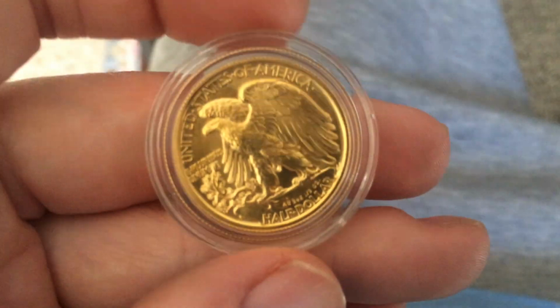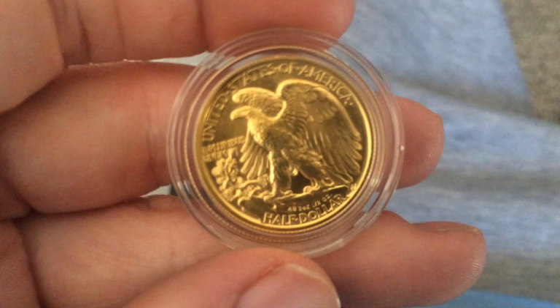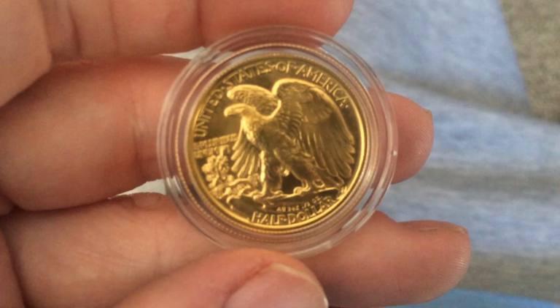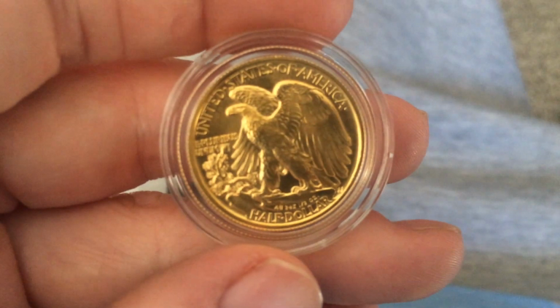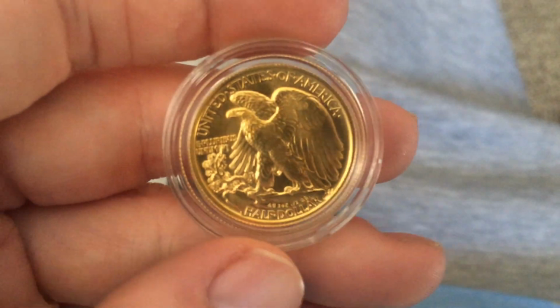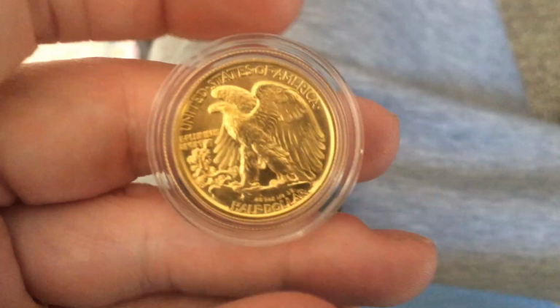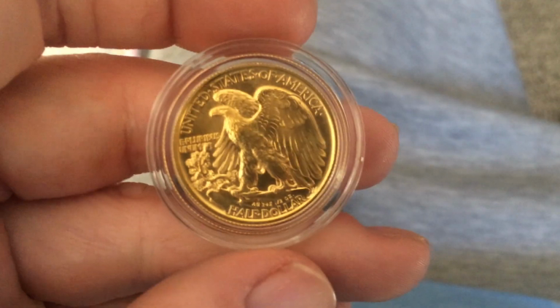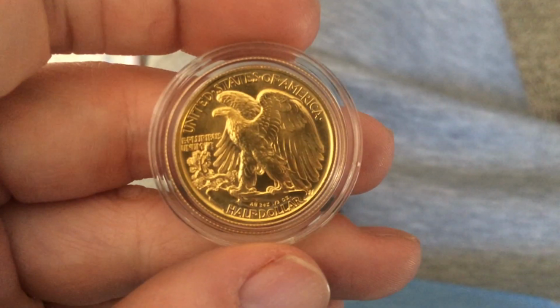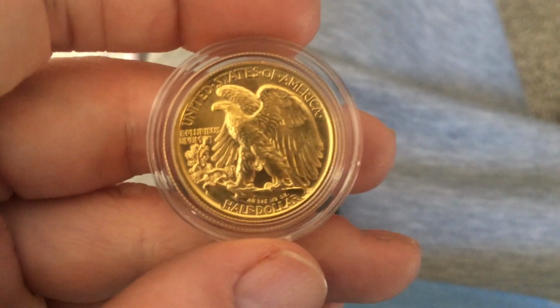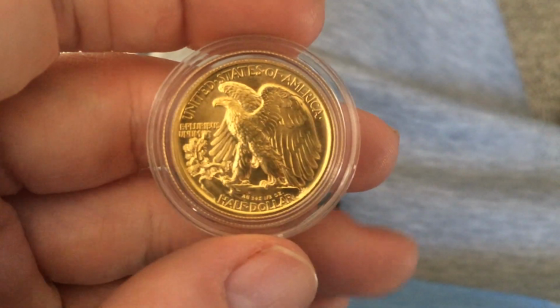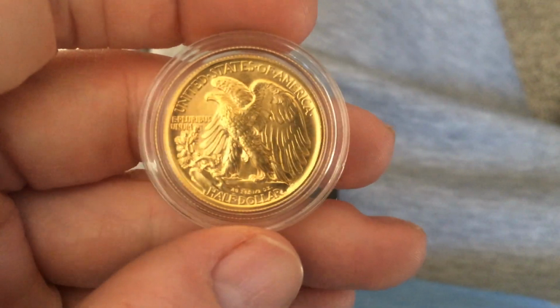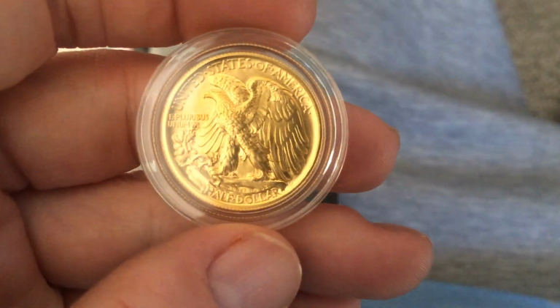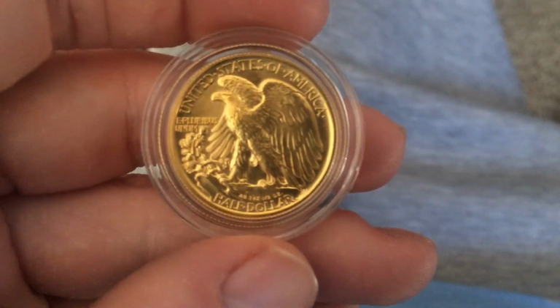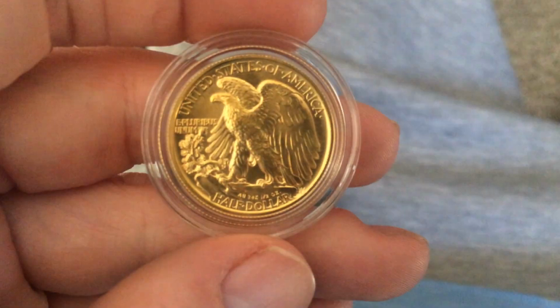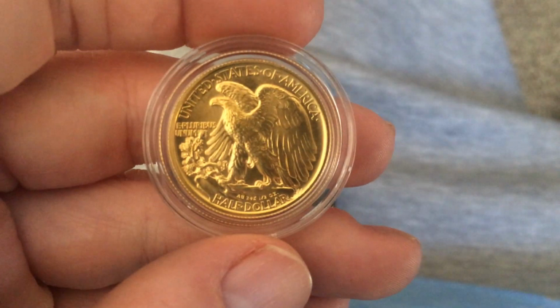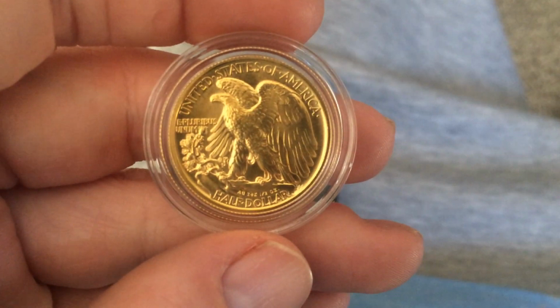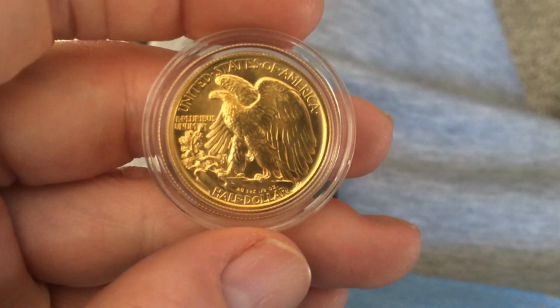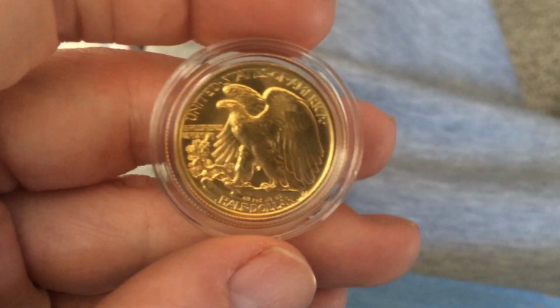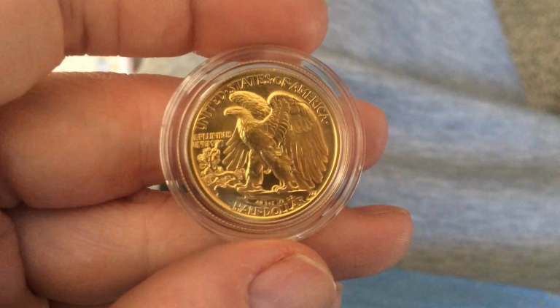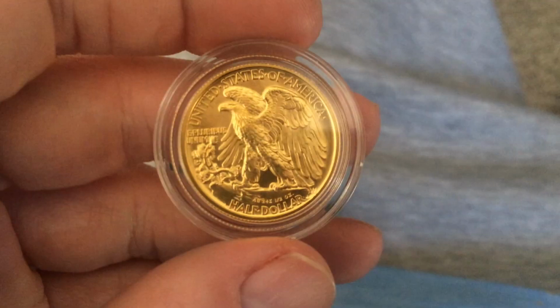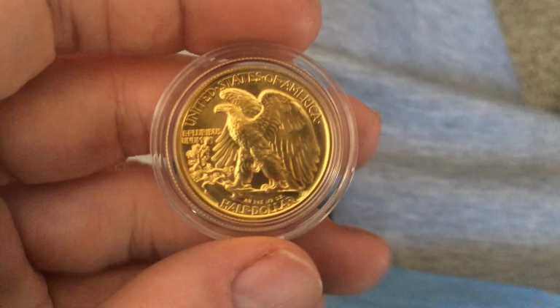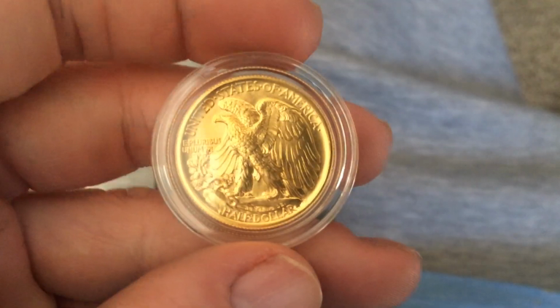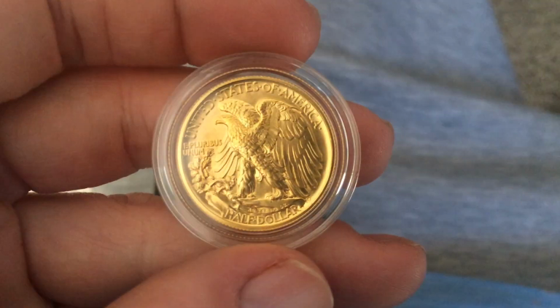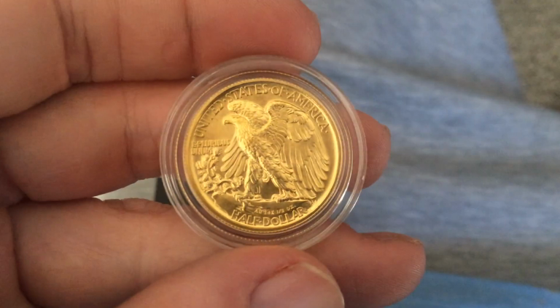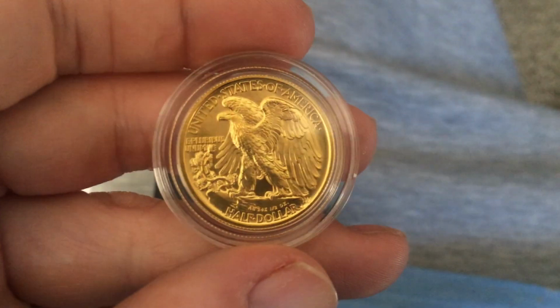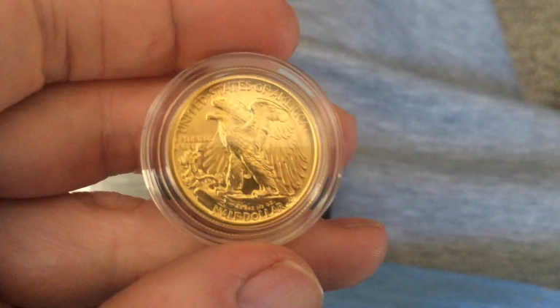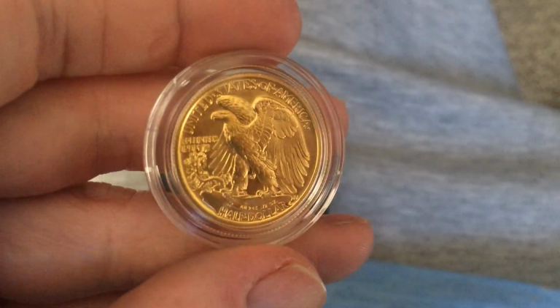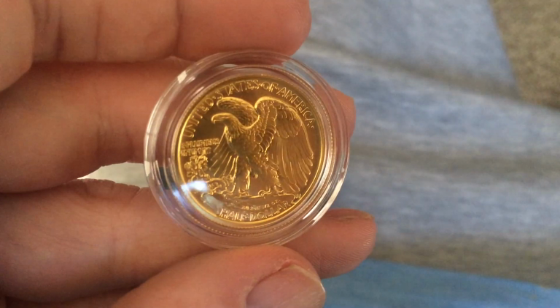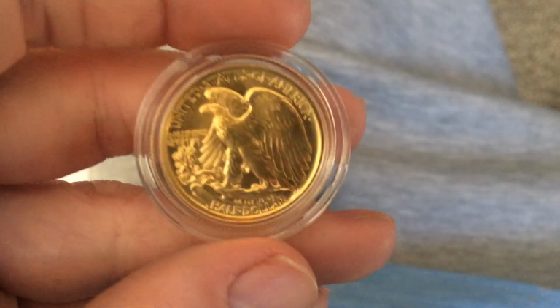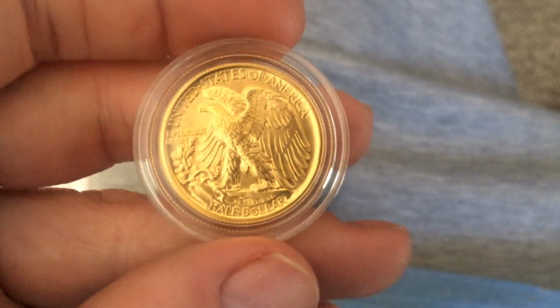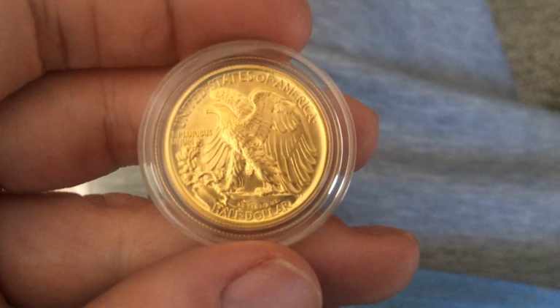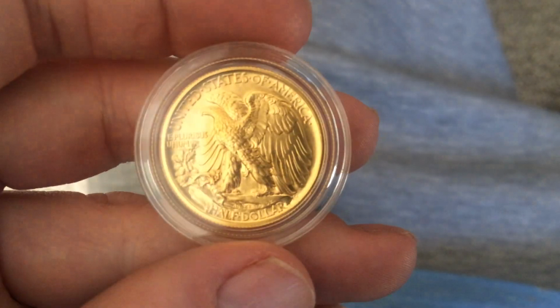I'm gonna have to check that out. There it is — keep stacking.